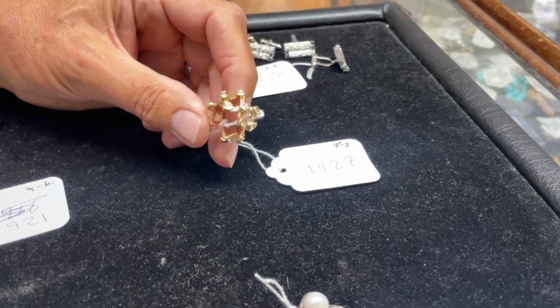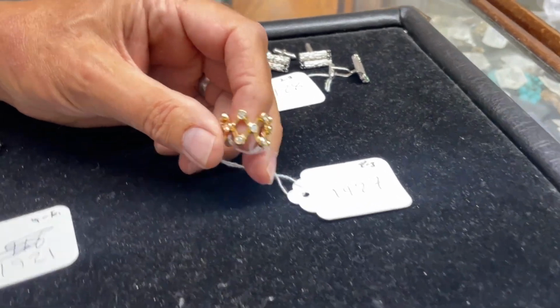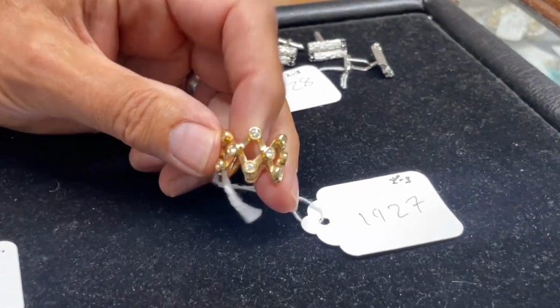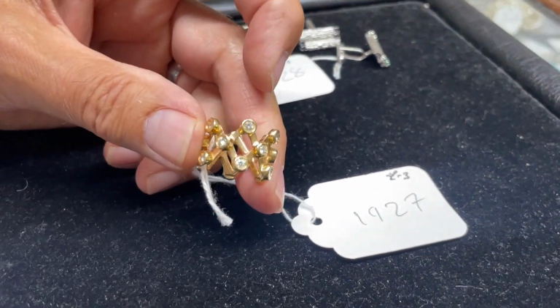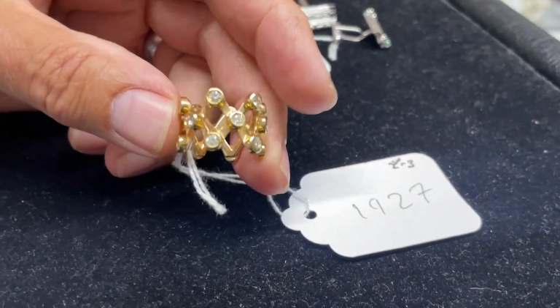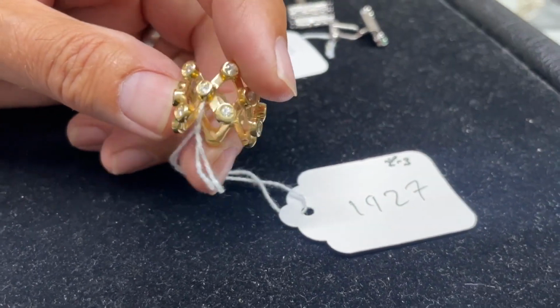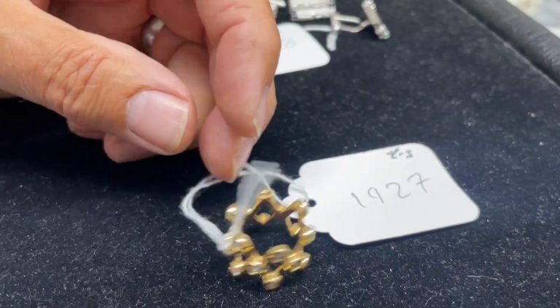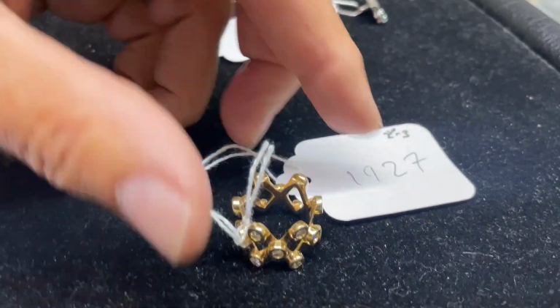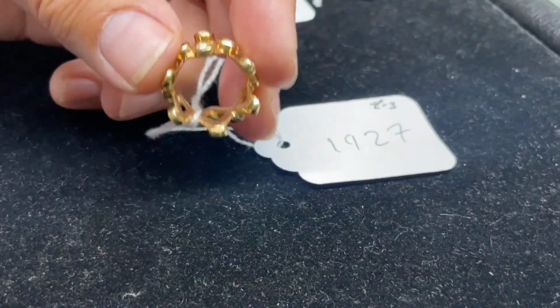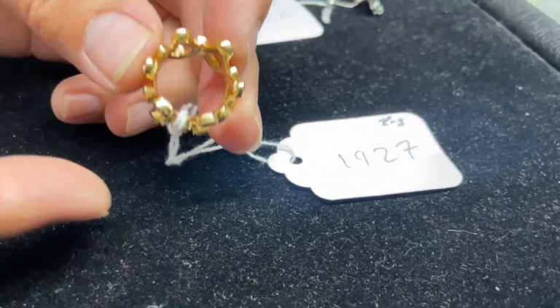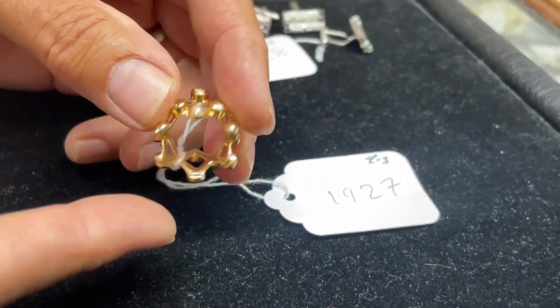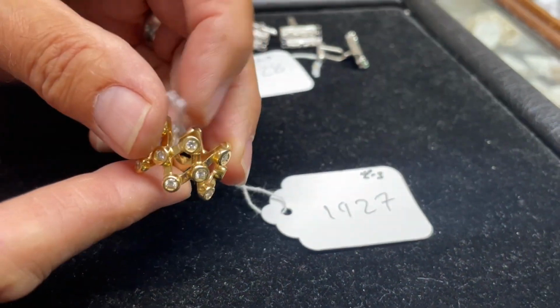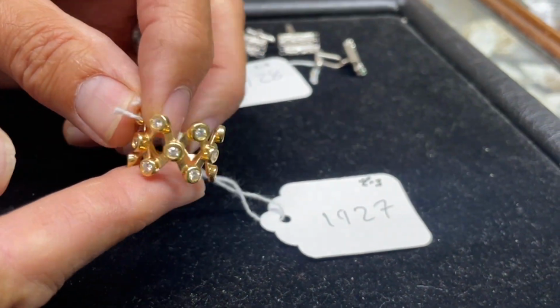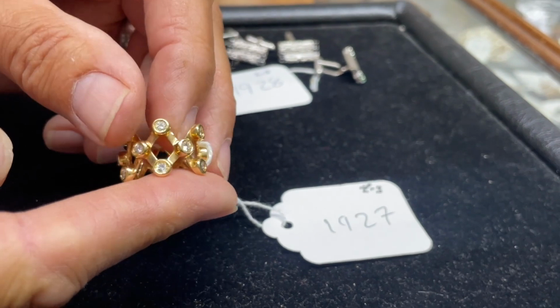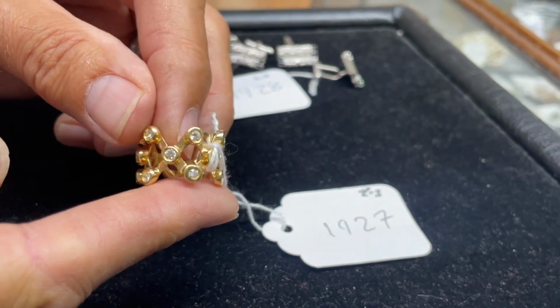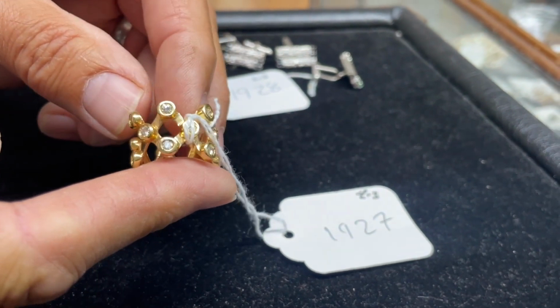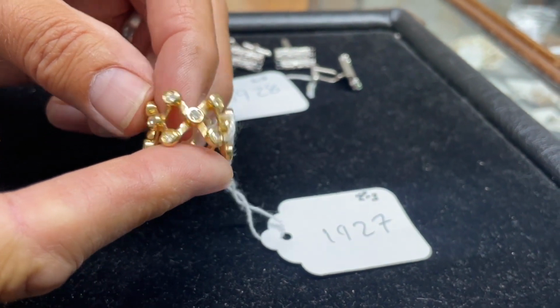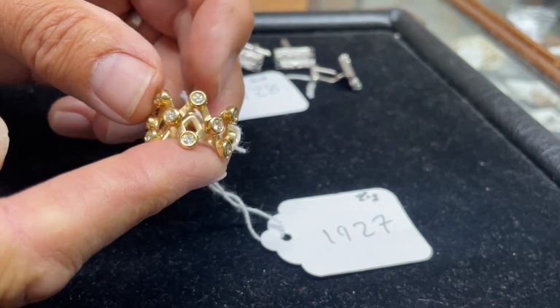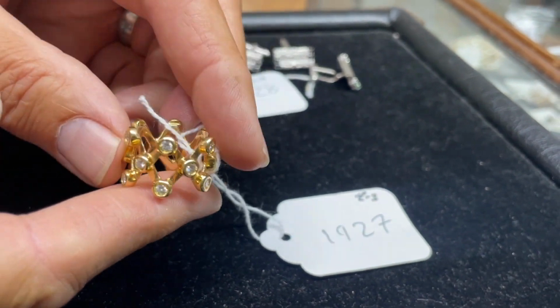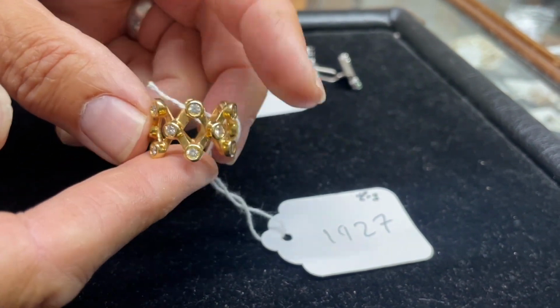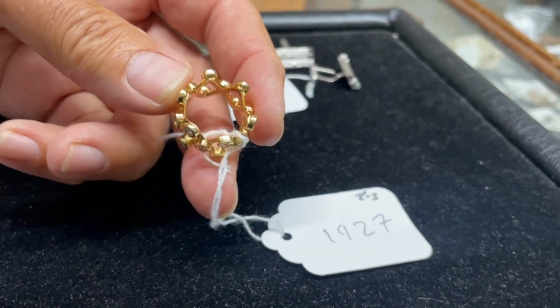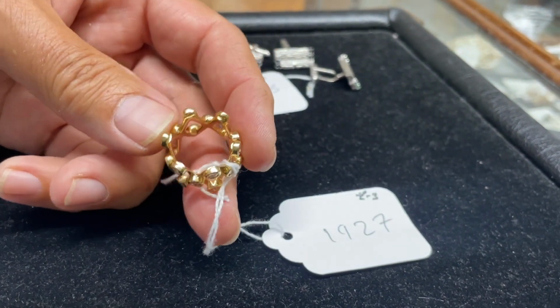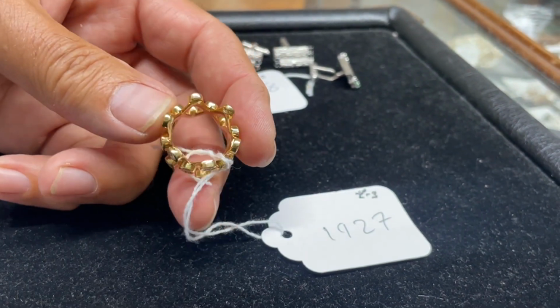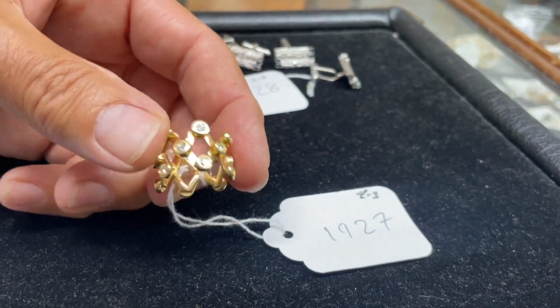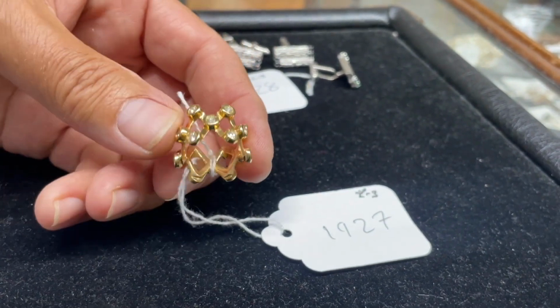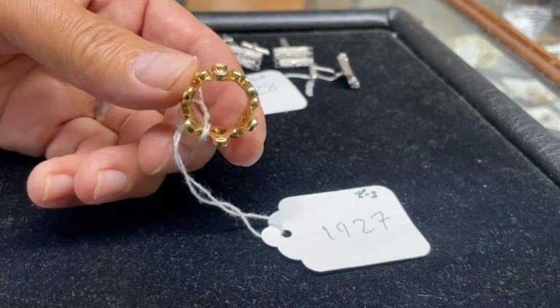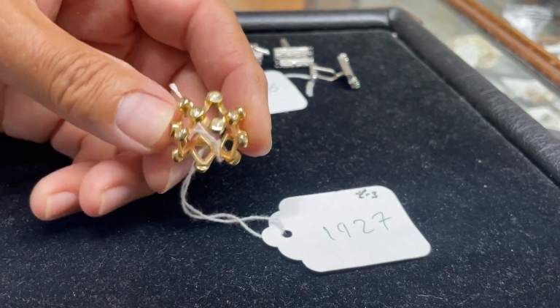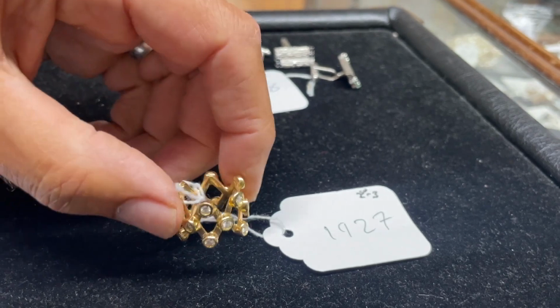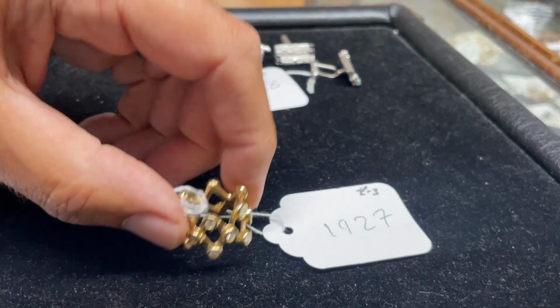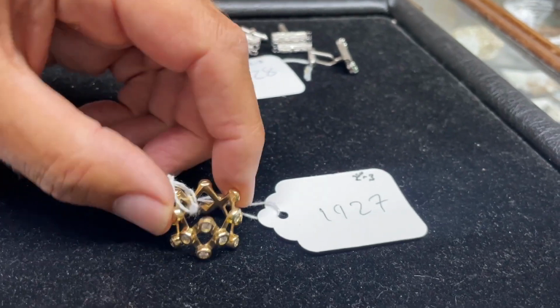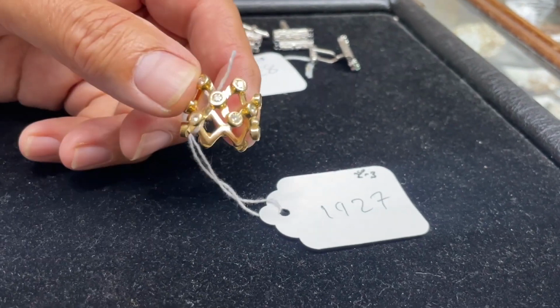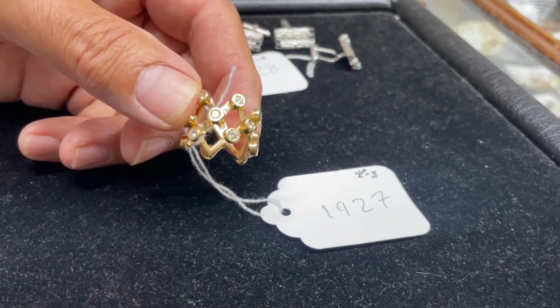Lot 1927 — this is great fun, look at that. That sort of X shape, lattice ring — it's almost like a crown. Obviously it needs to be the right size for the wearer, and it'd be difficult to adapt. Estimate 250 to 300.